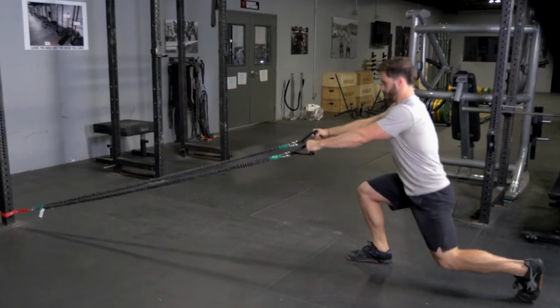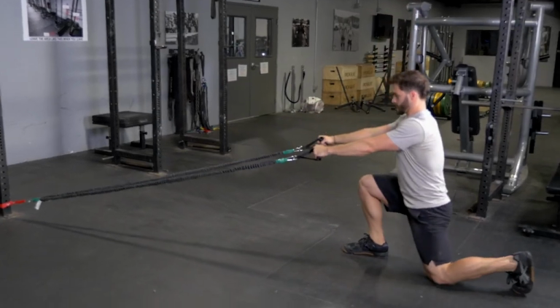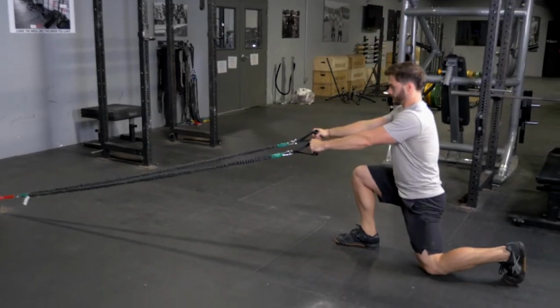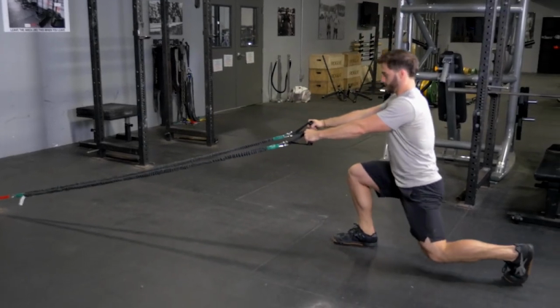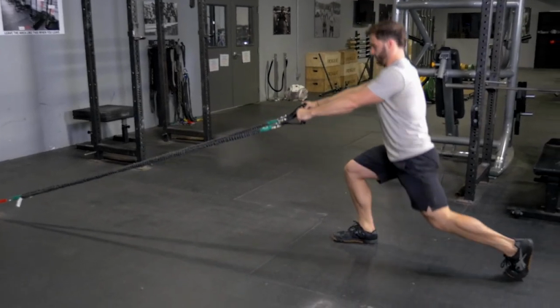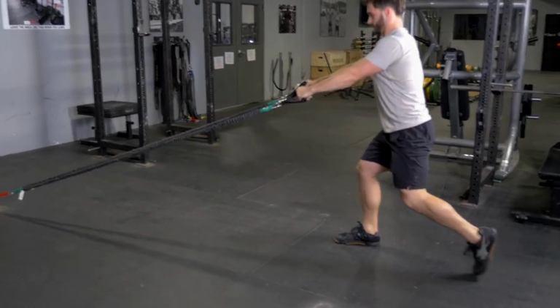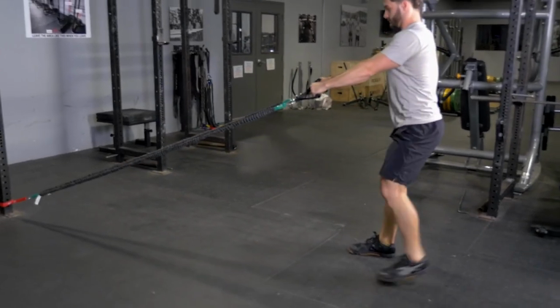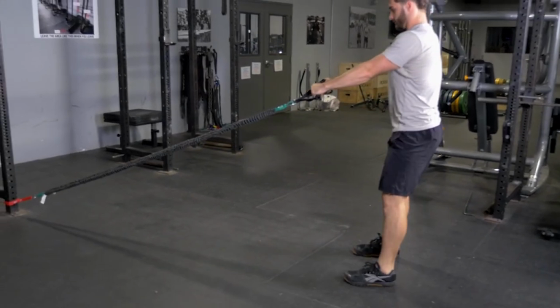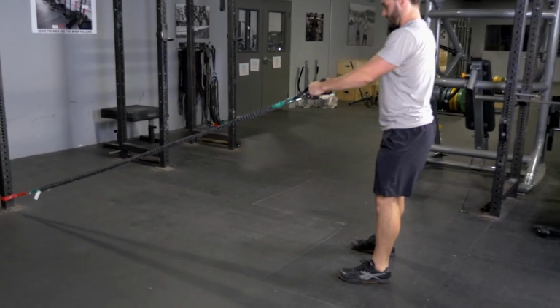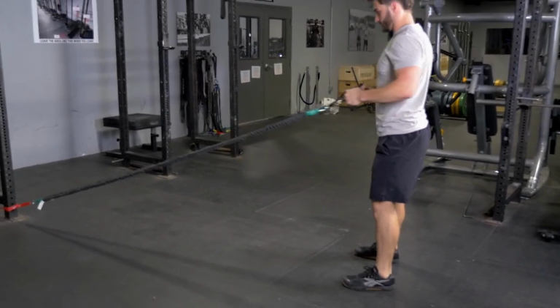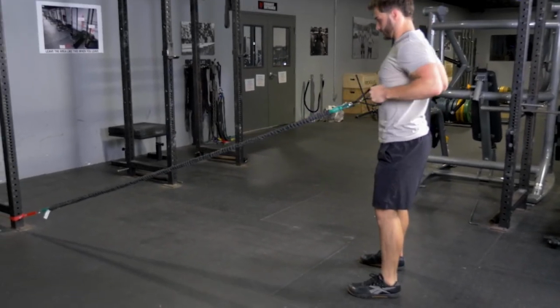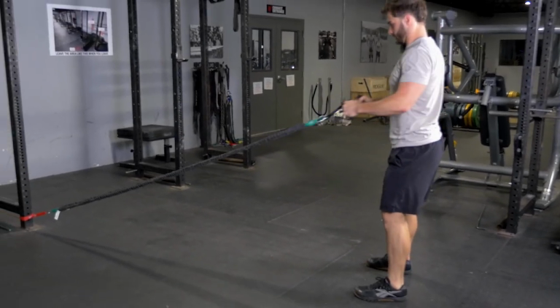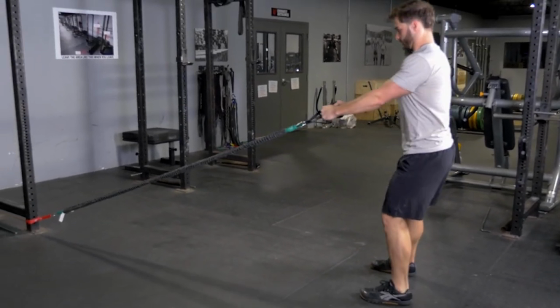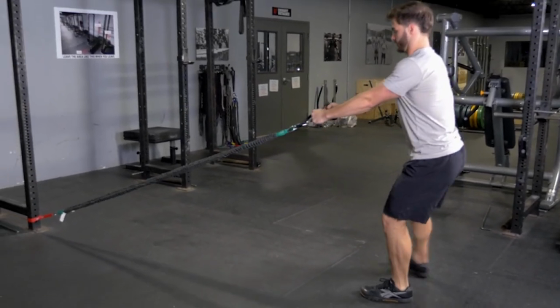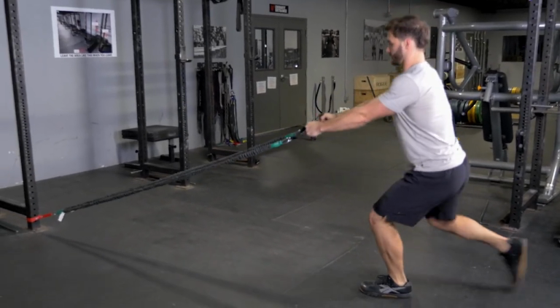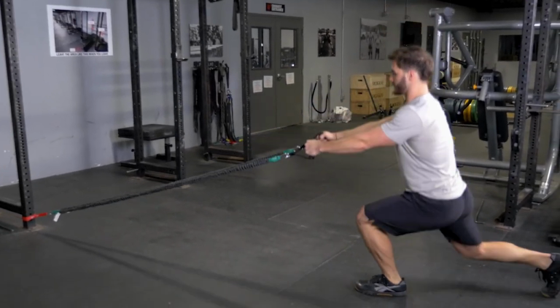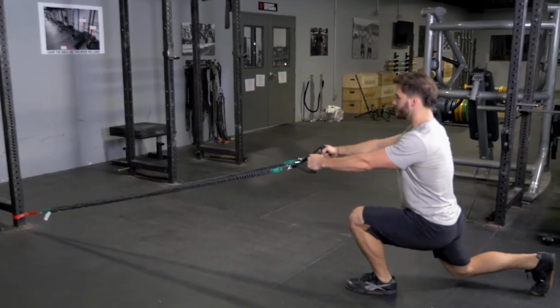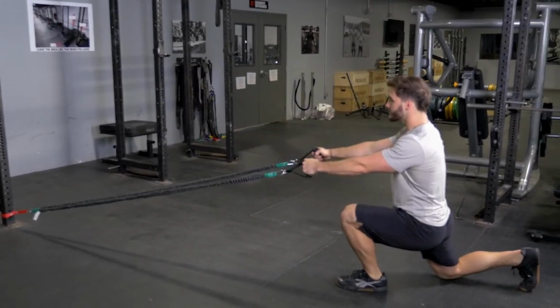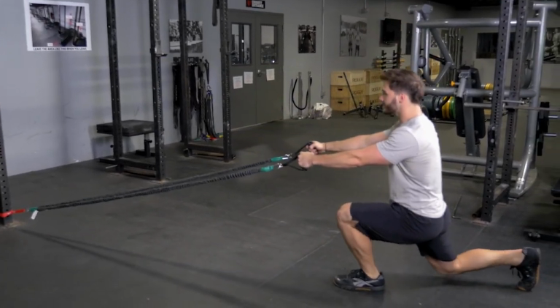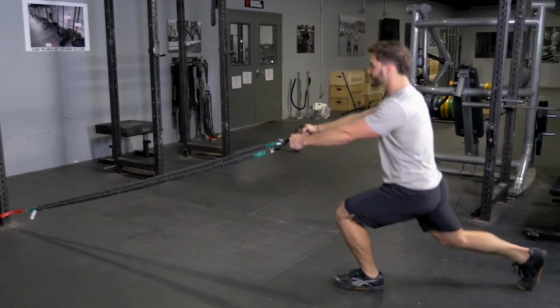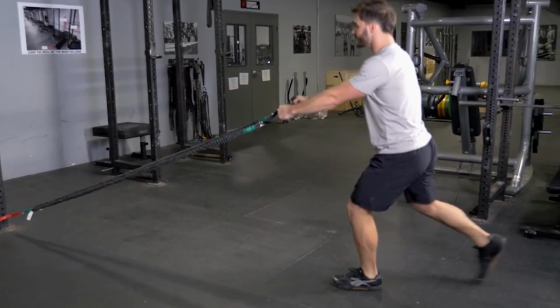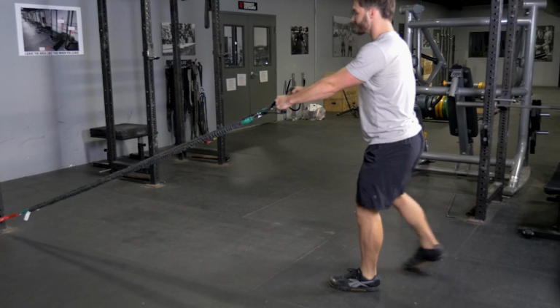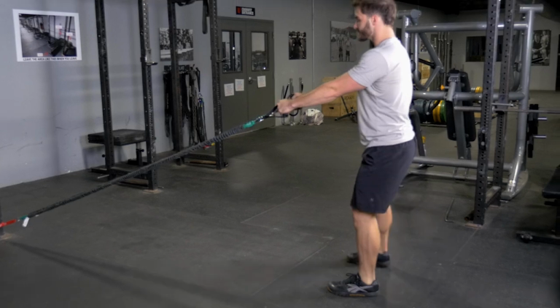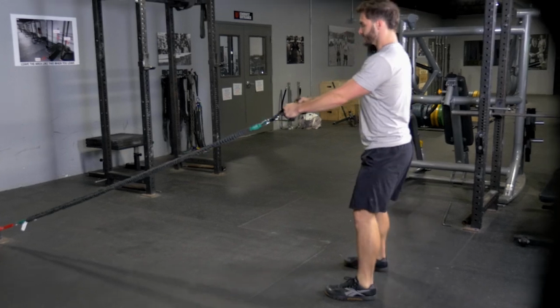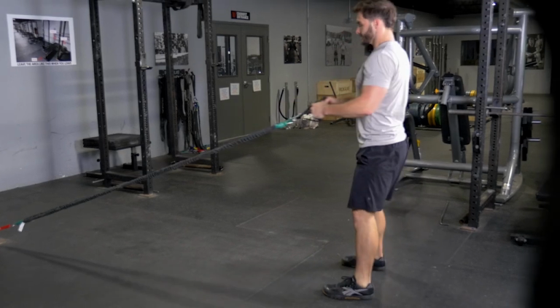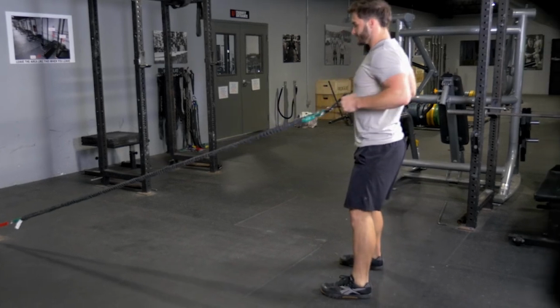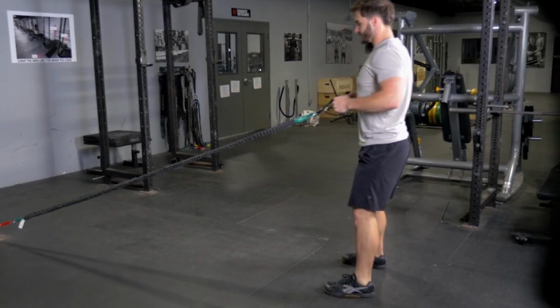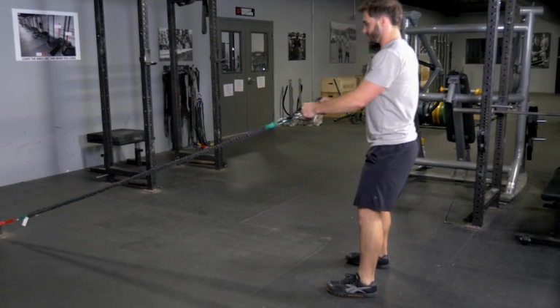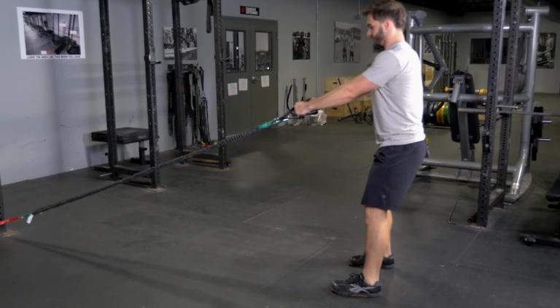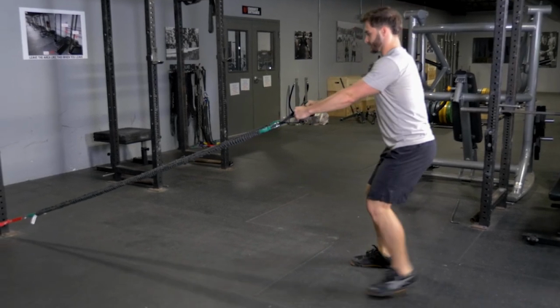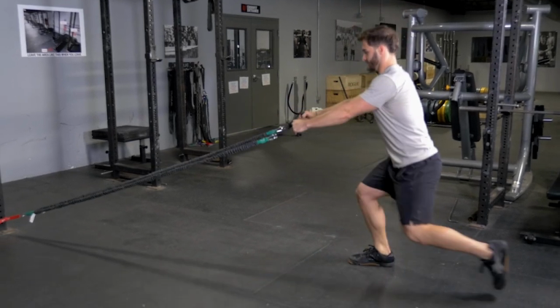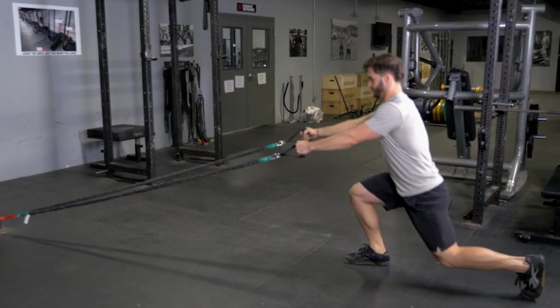The lunge and row is an excellent combination movement. Begin standing upright, hanging onto the single handles and facing the anchor point of the bands.